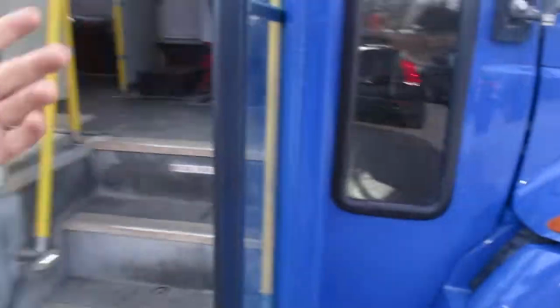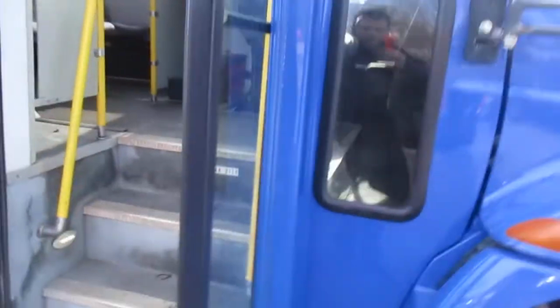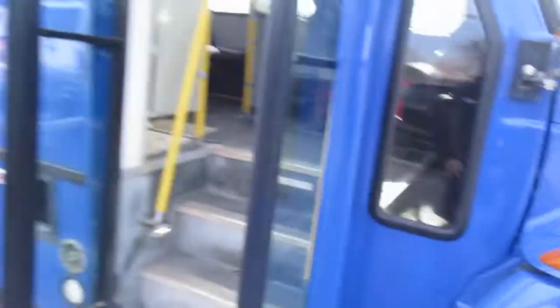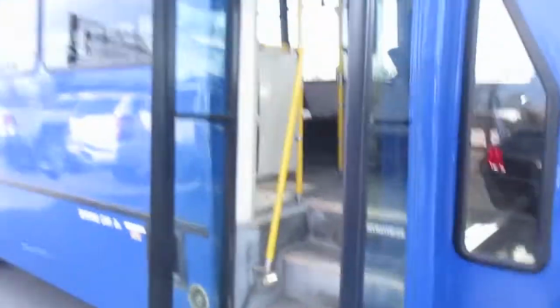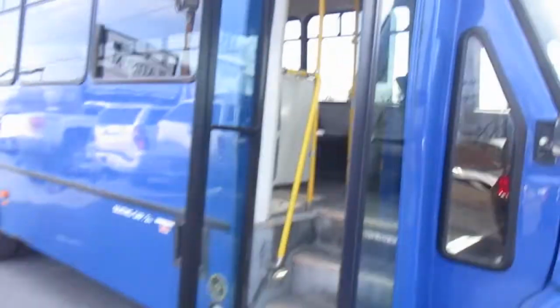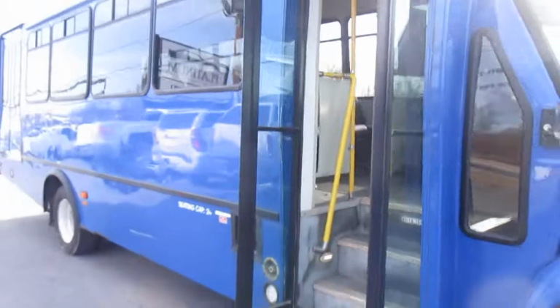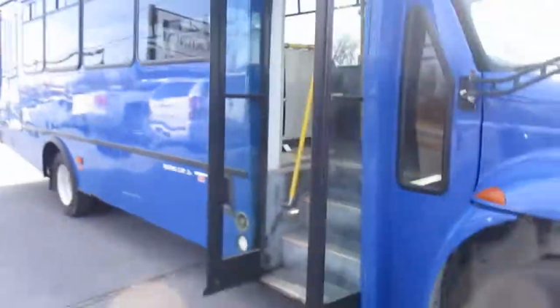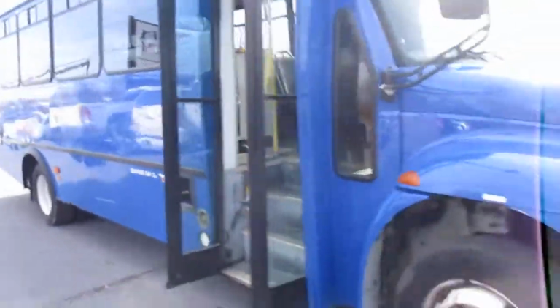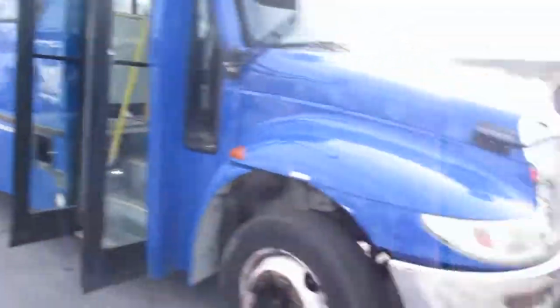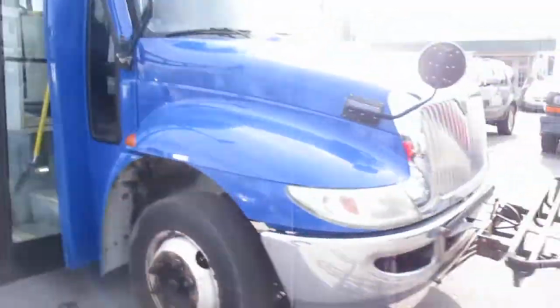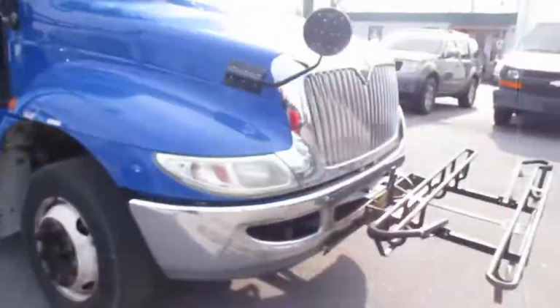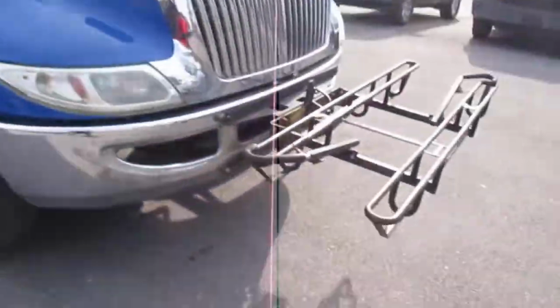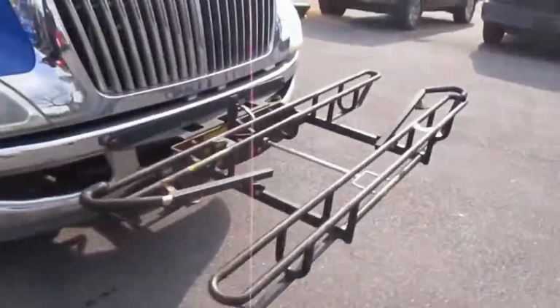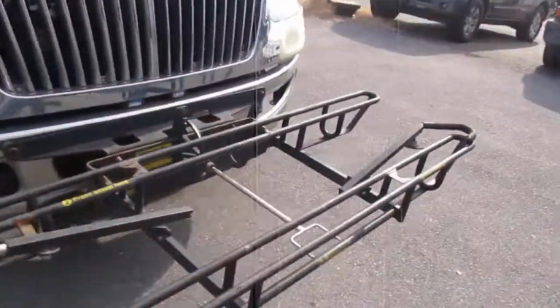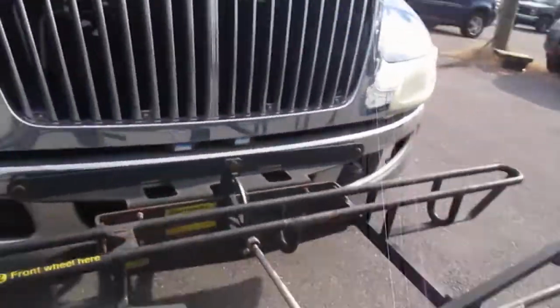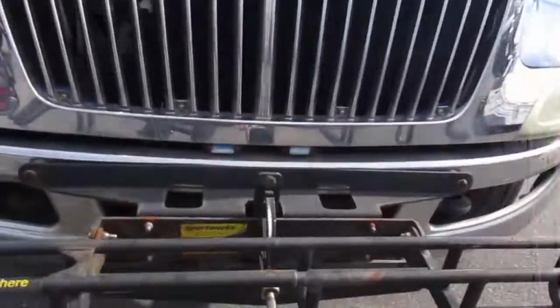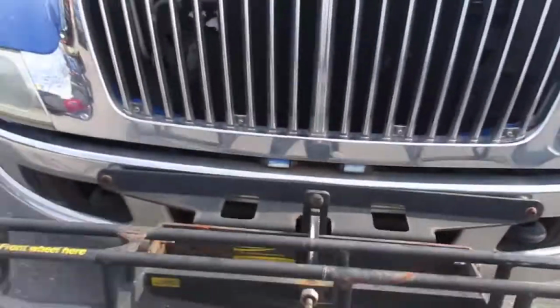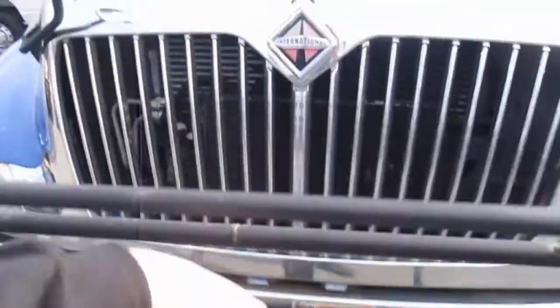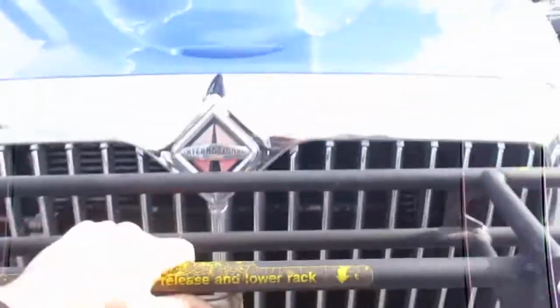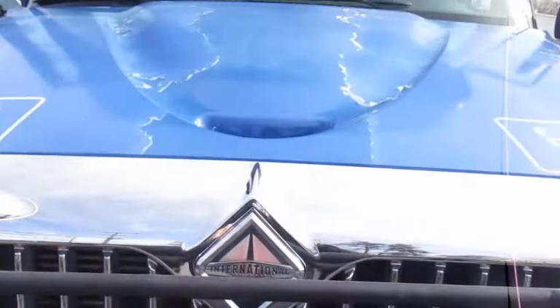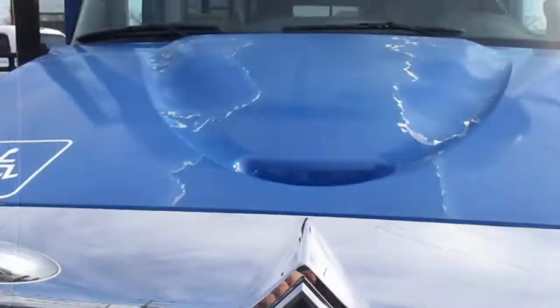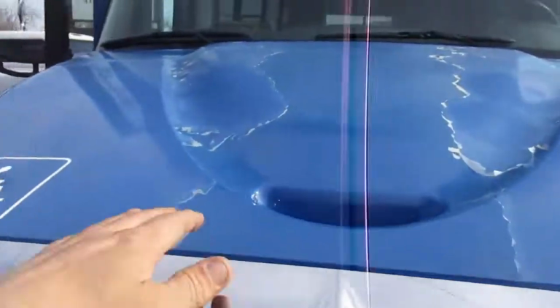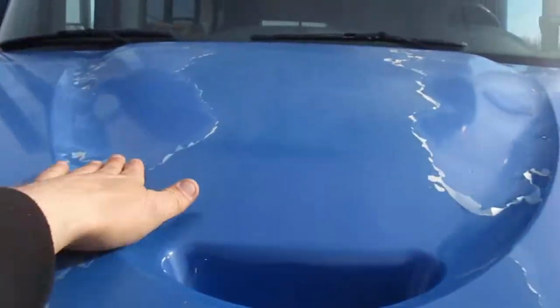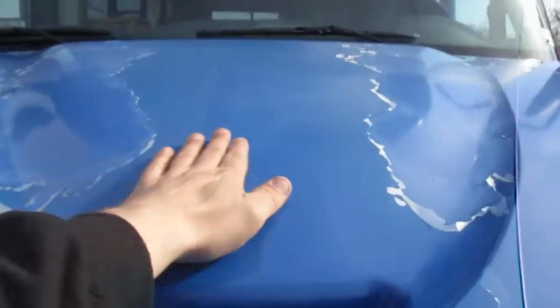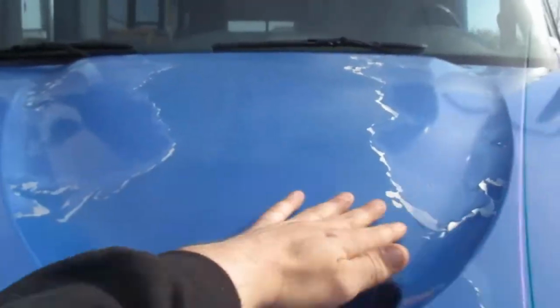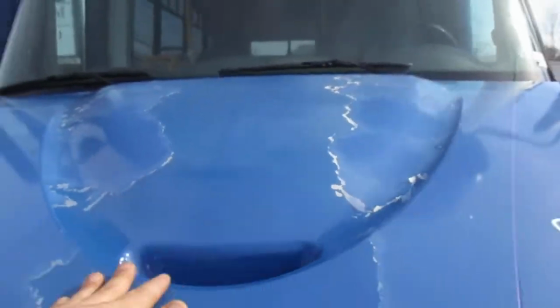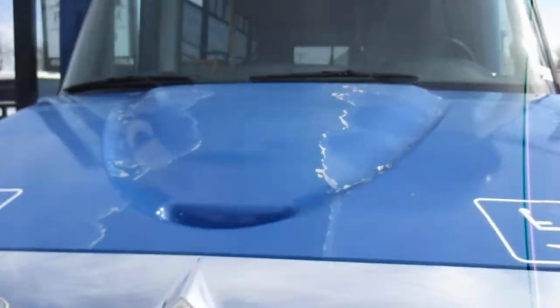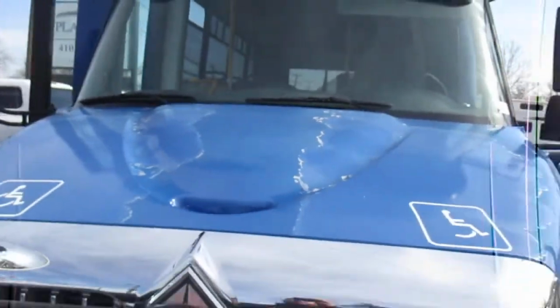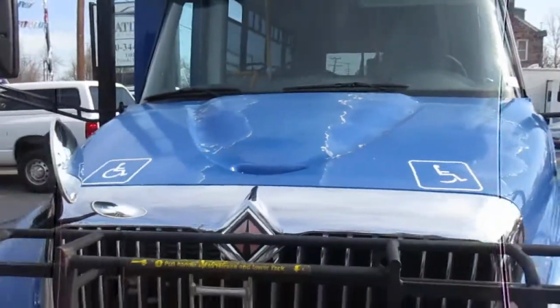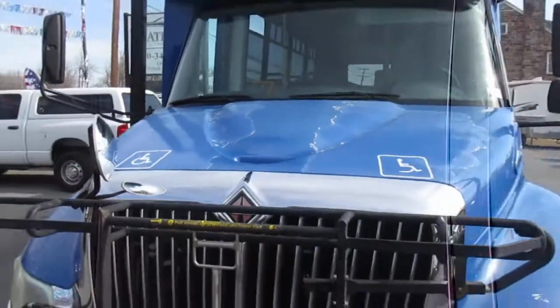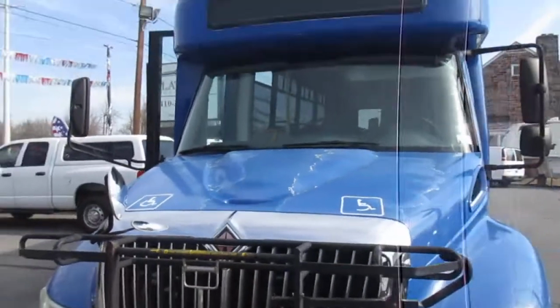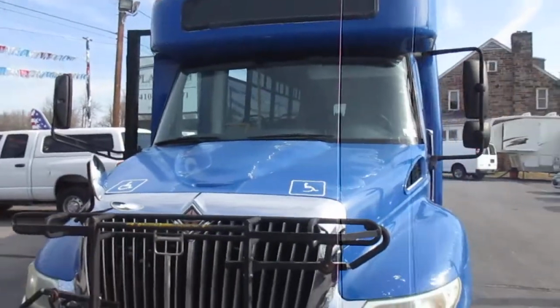The door does function as it should. Here's that bike rack. Clear coat issues kind of all the way around on it — she's not perfect.